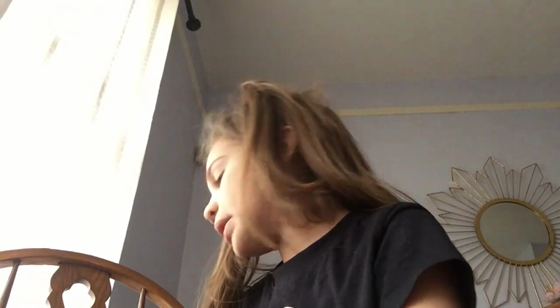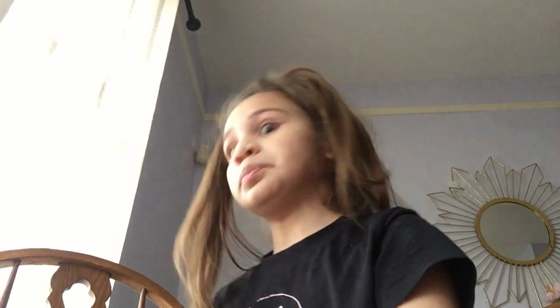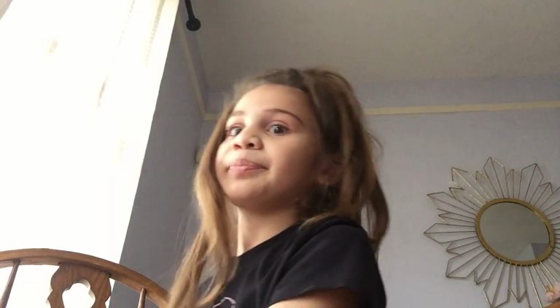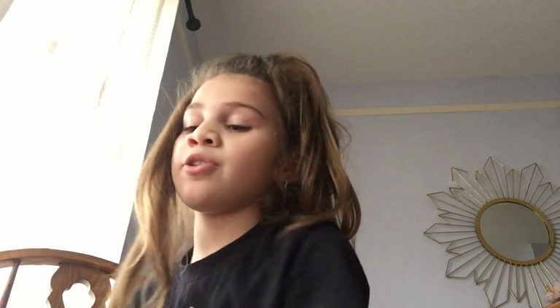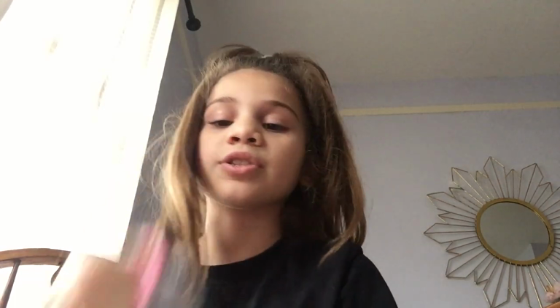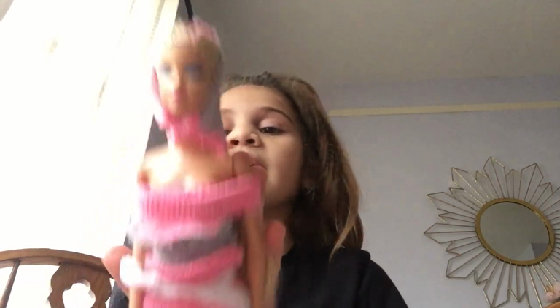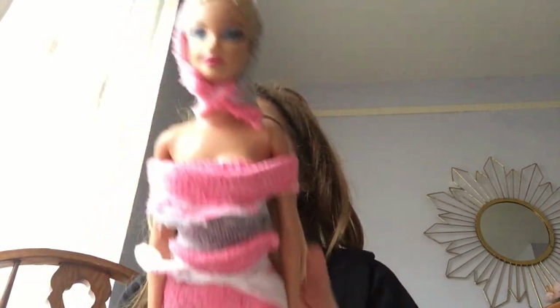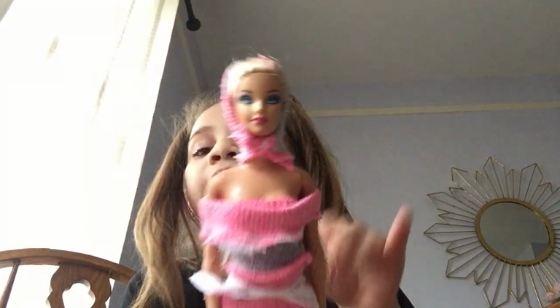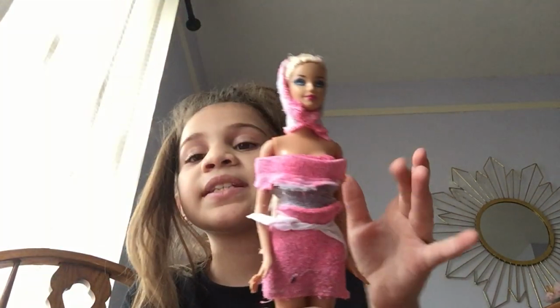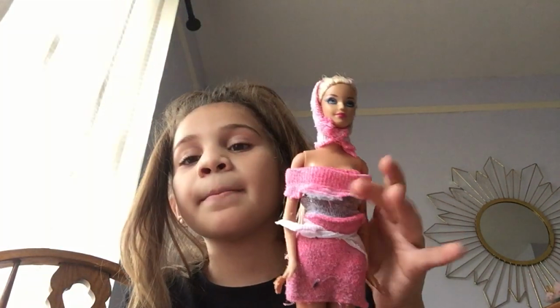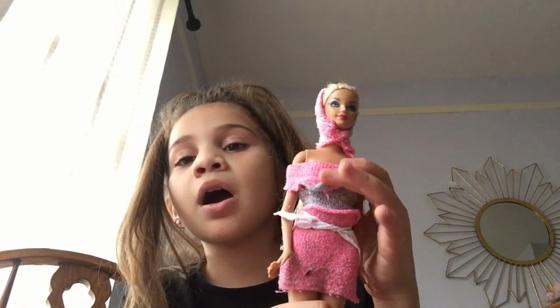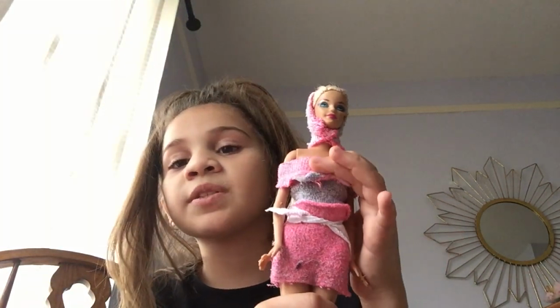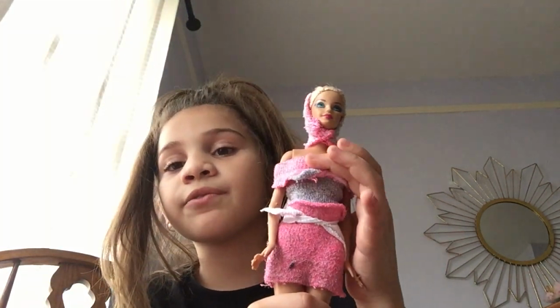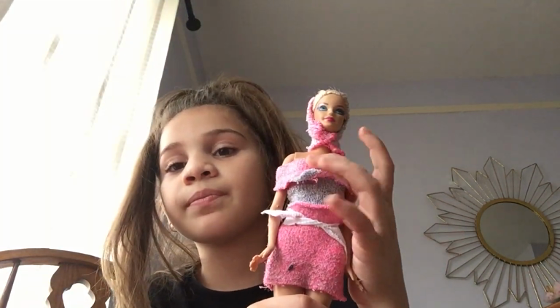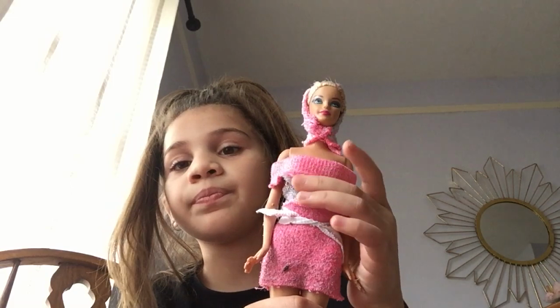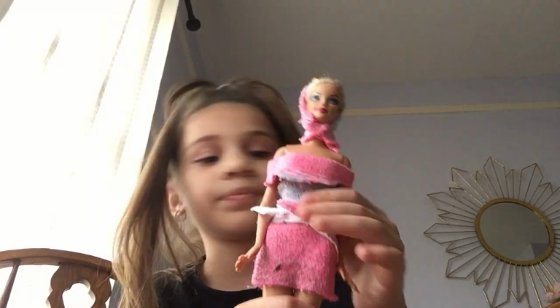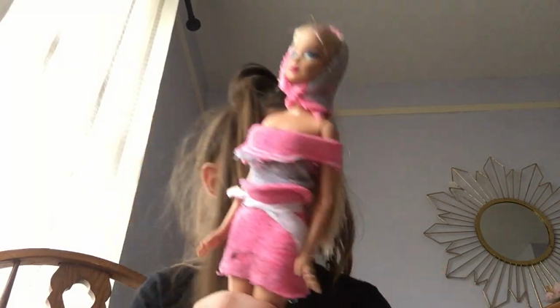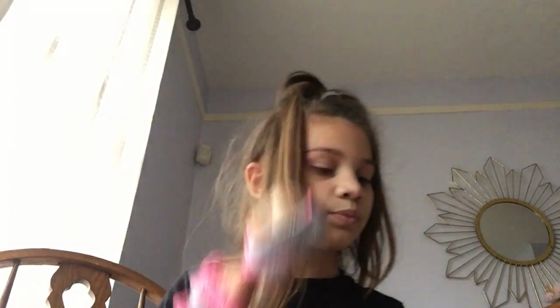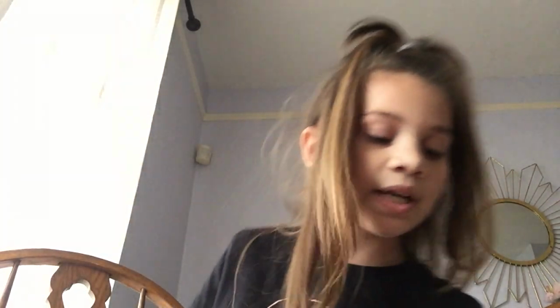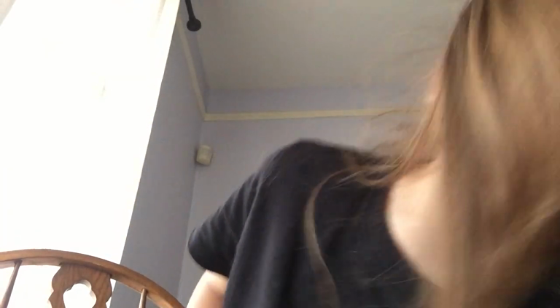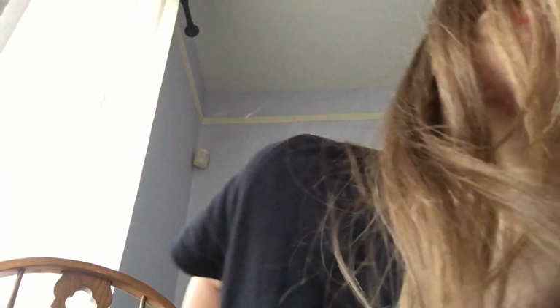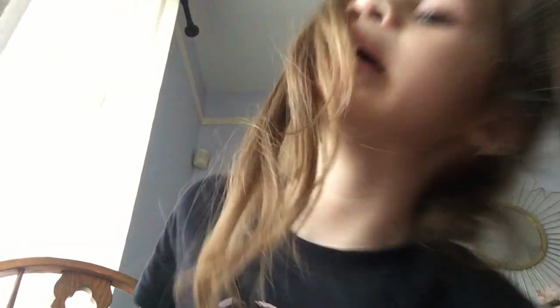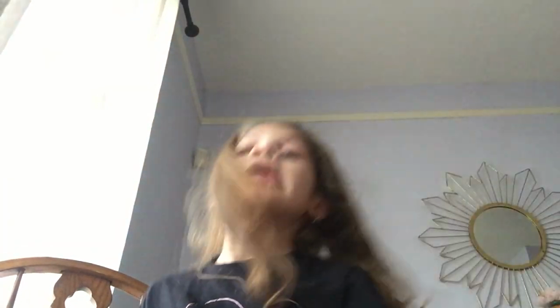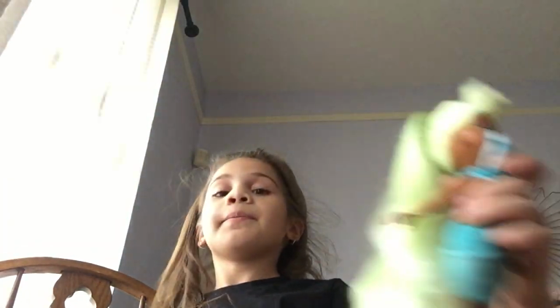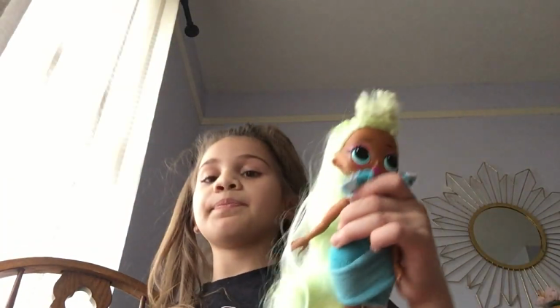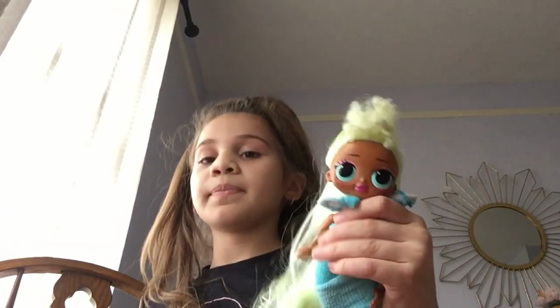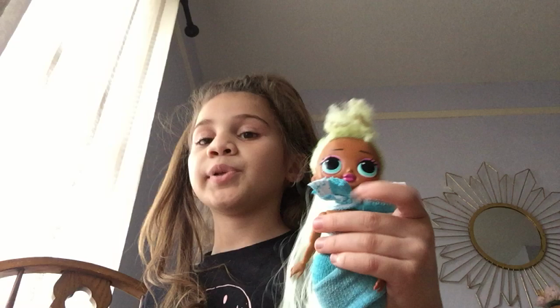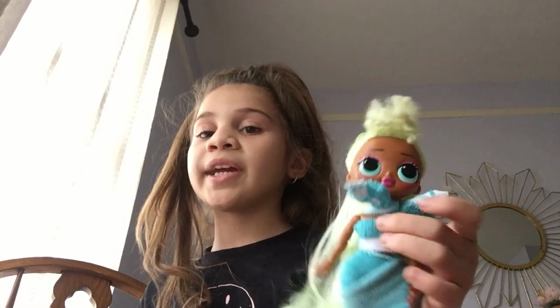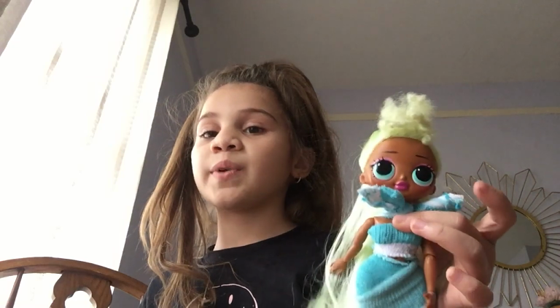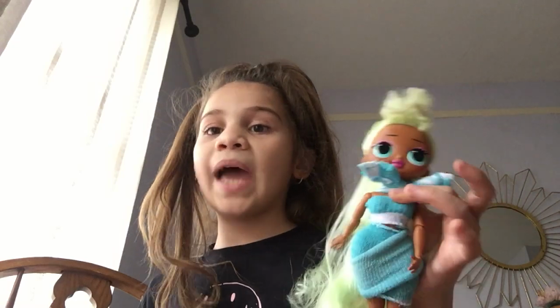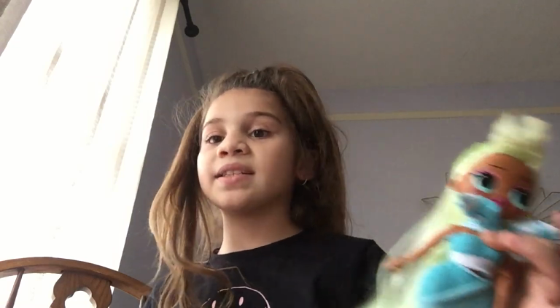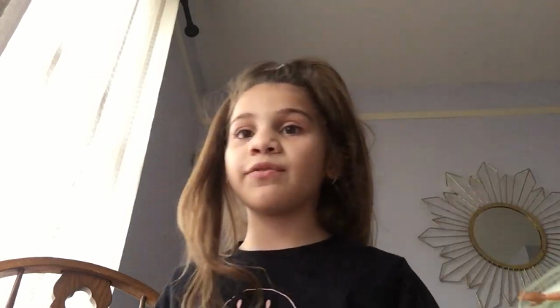But back to the dolls — this one is my mom's favorite. Not to mention Blue Angel was Paxon's favorite.